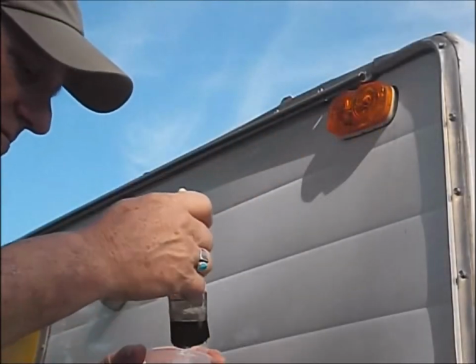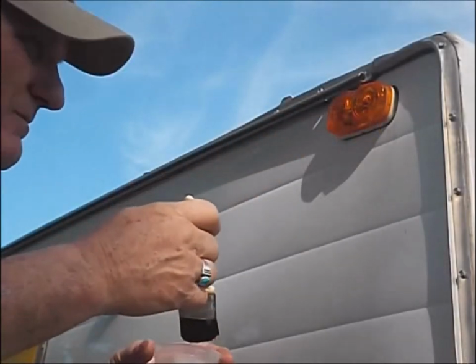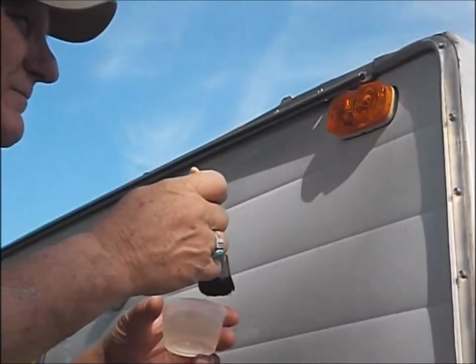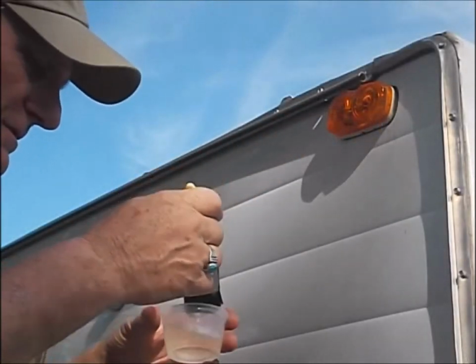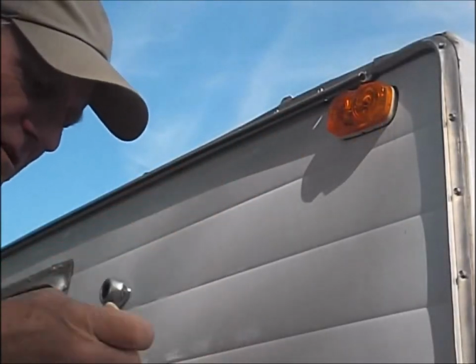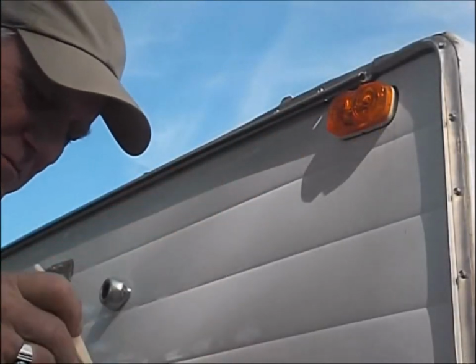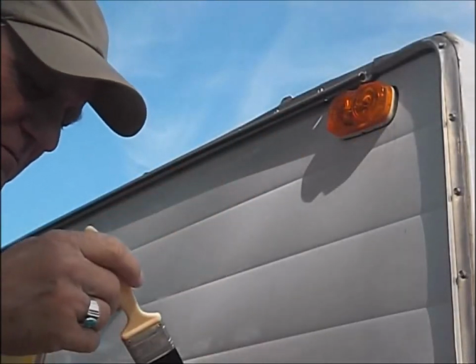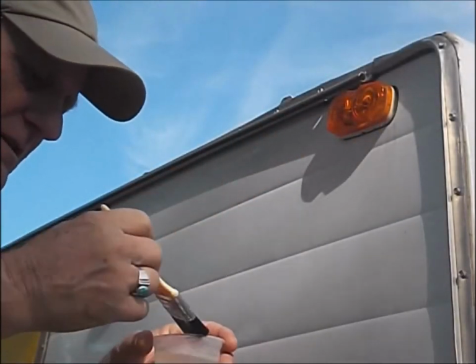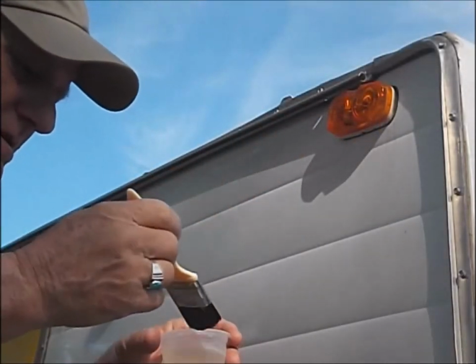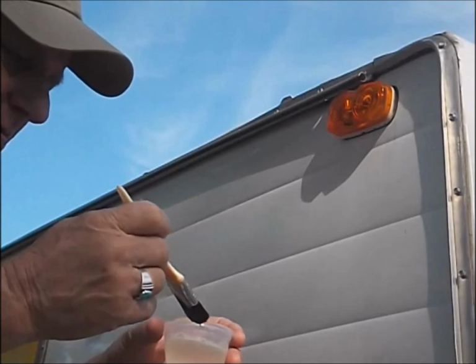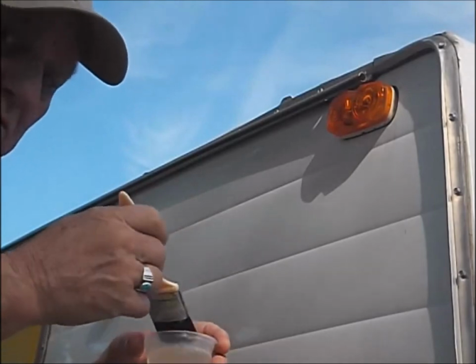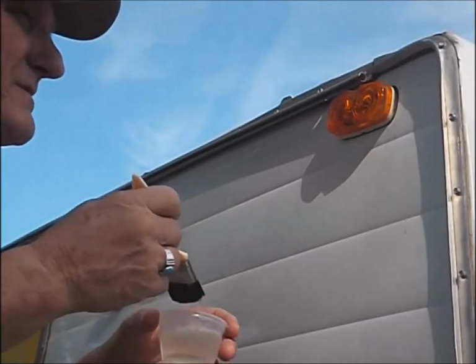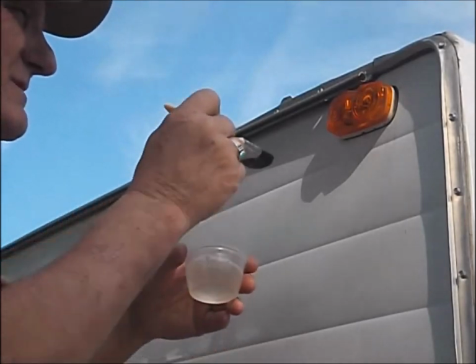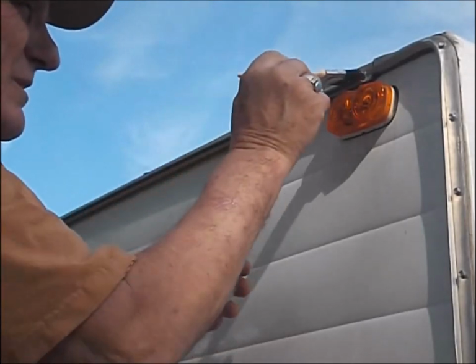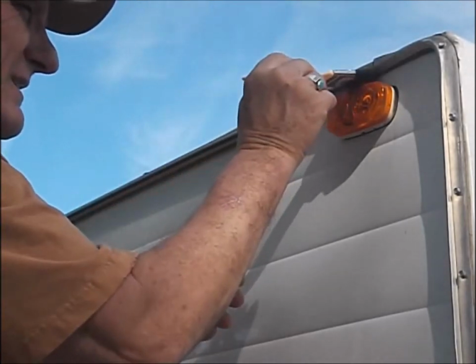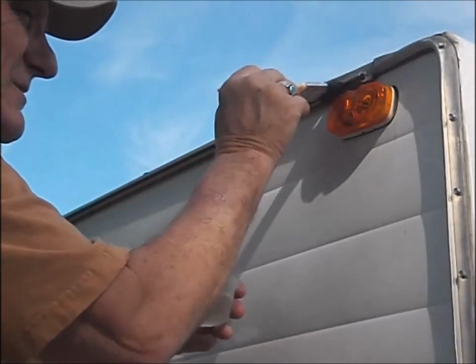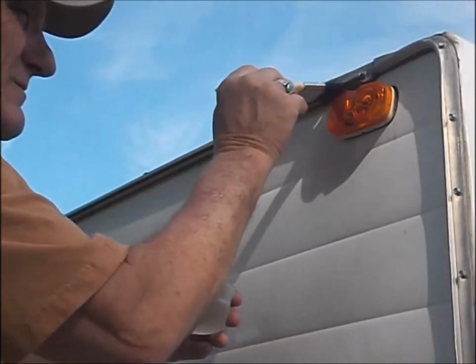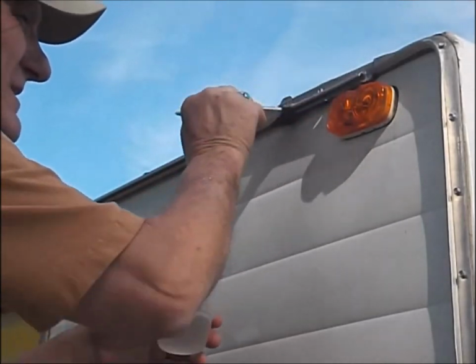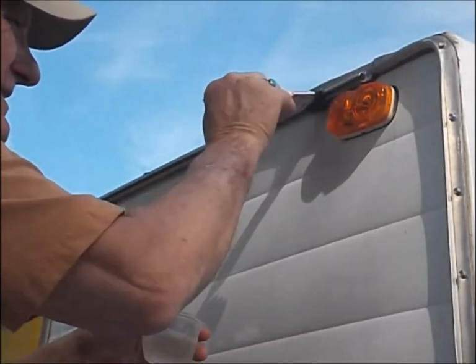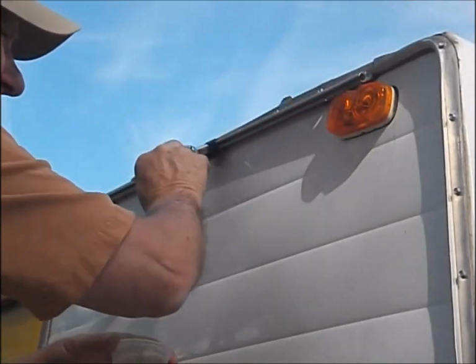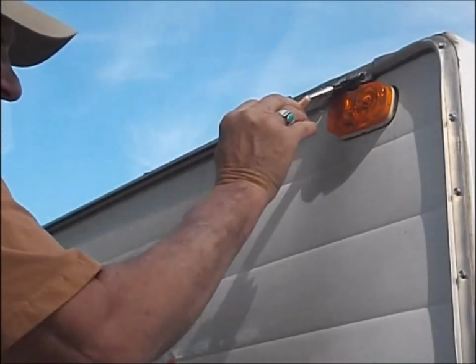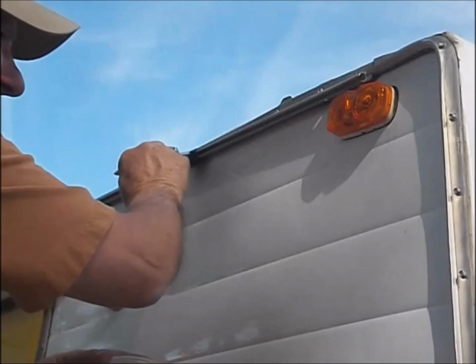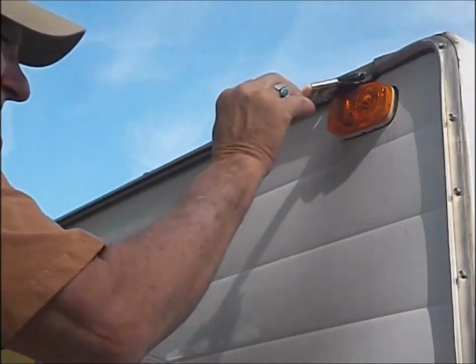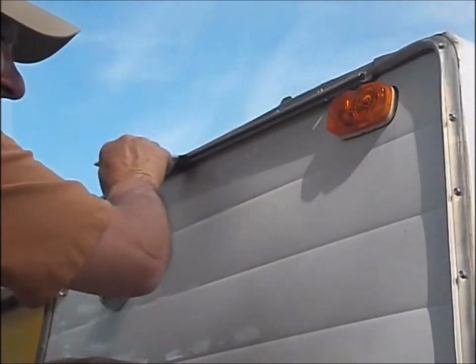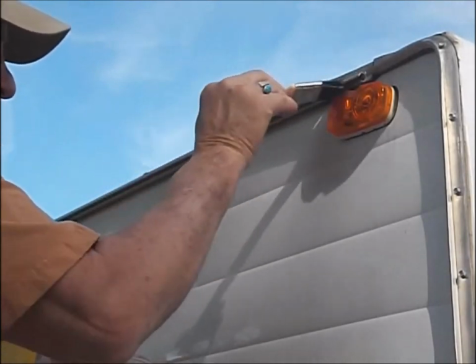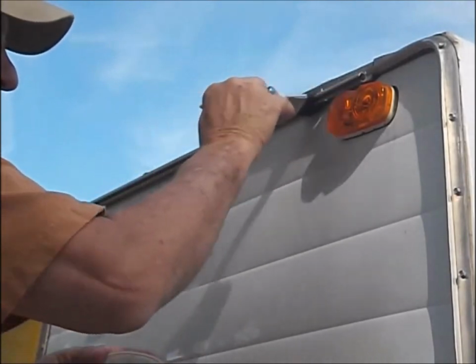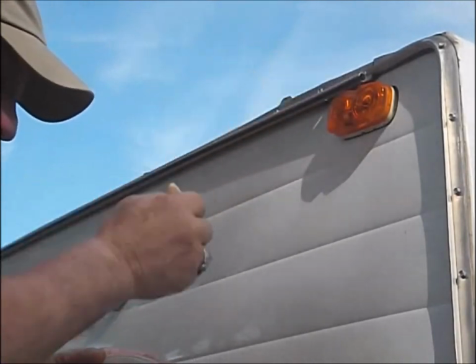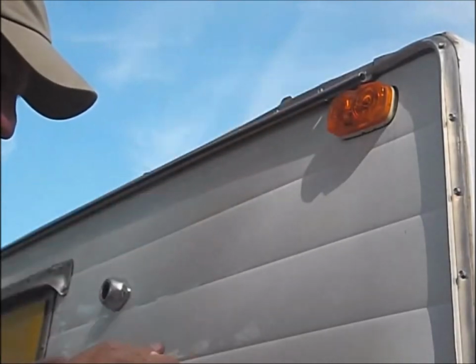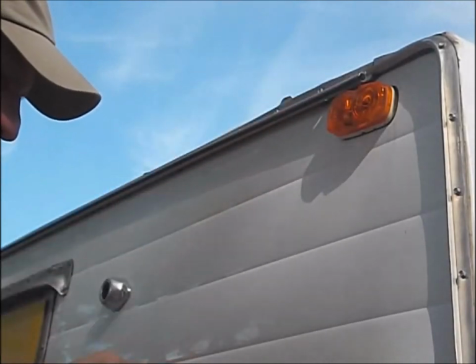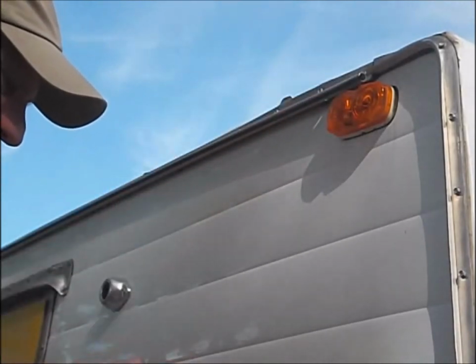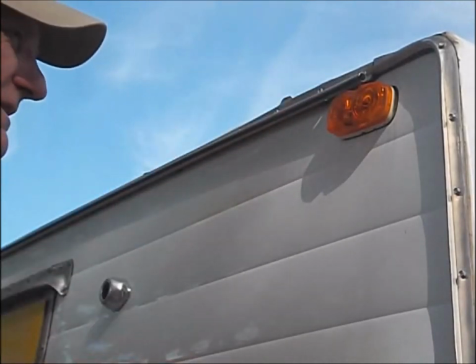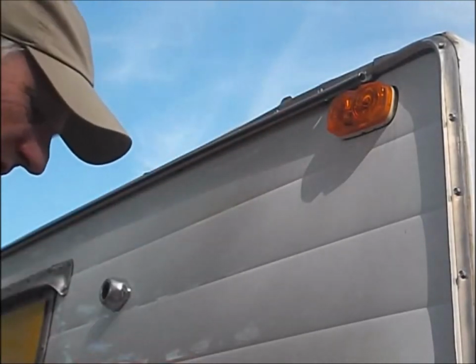We probably don't want to leave residue in there, so I cleaned my brush and my little pot with just some dish soap. I've got a little dish soap in this water — just rinse it out so we don't leave a lot of residue.